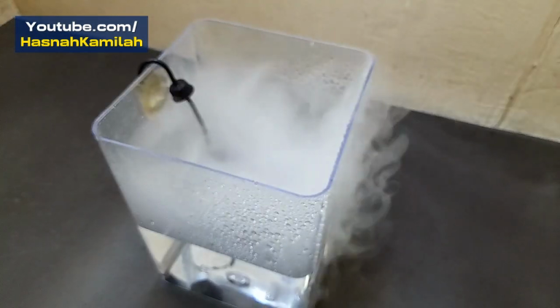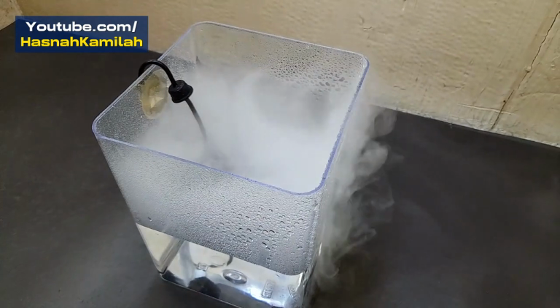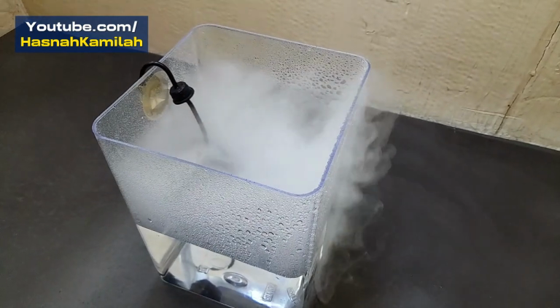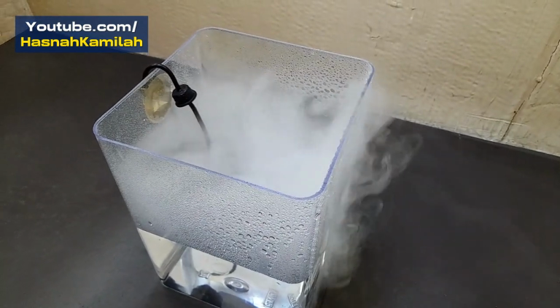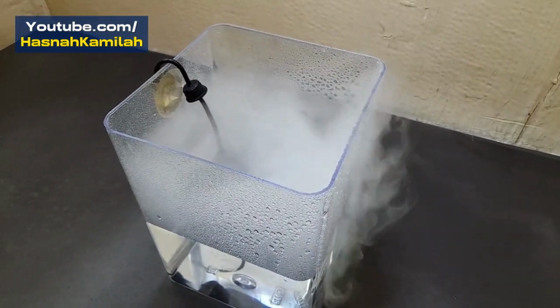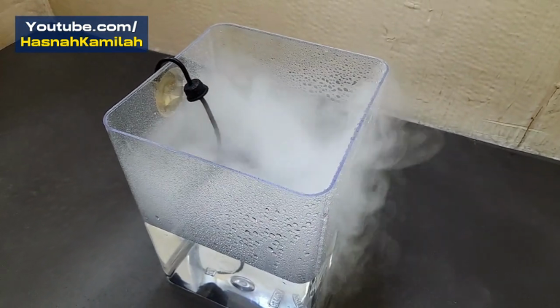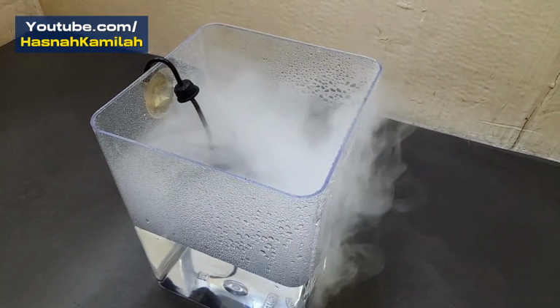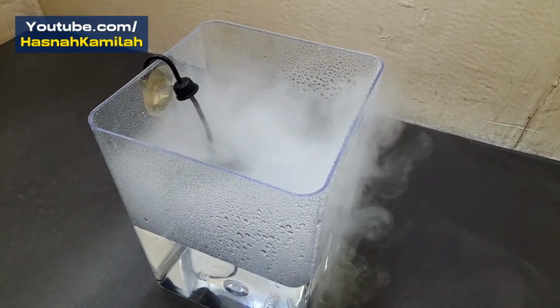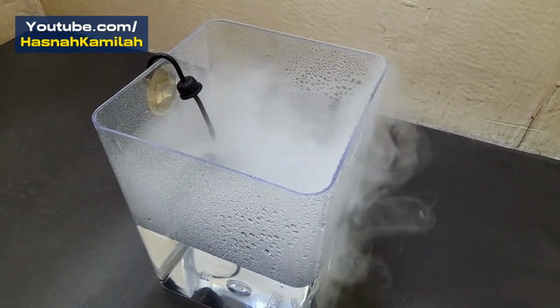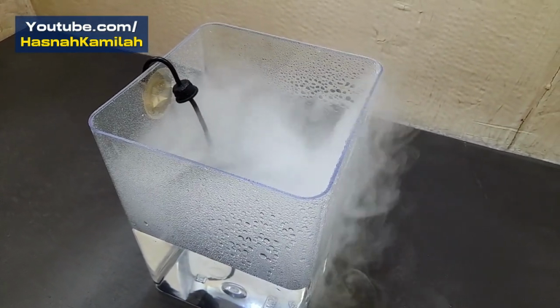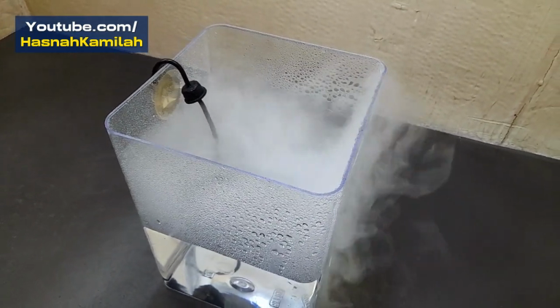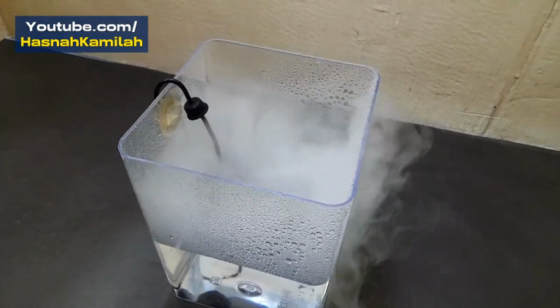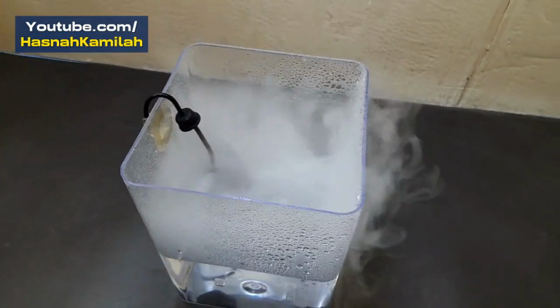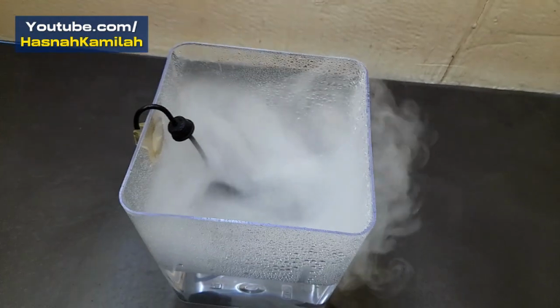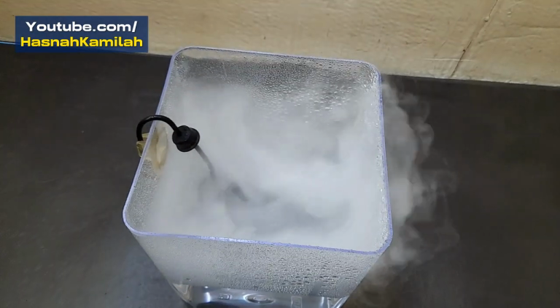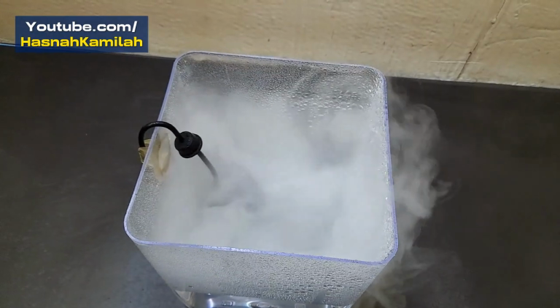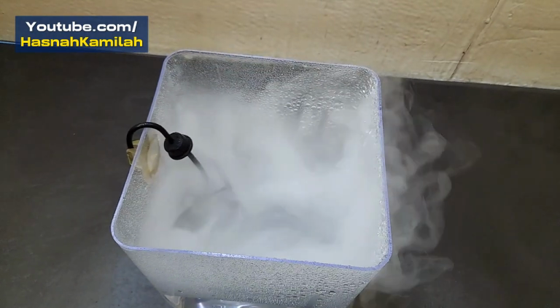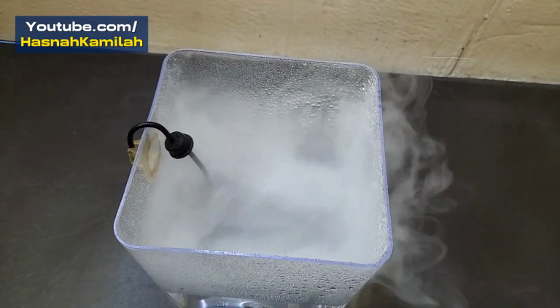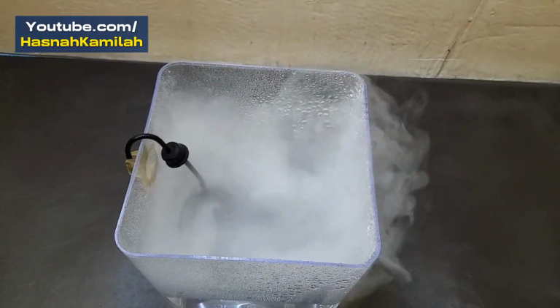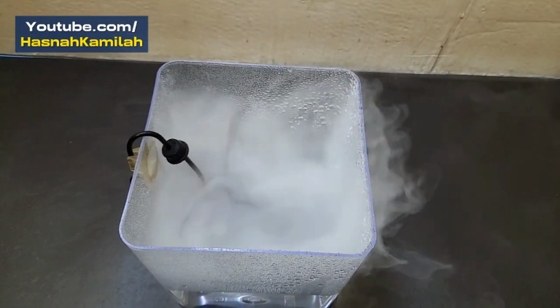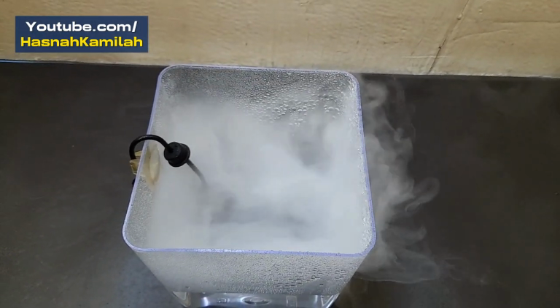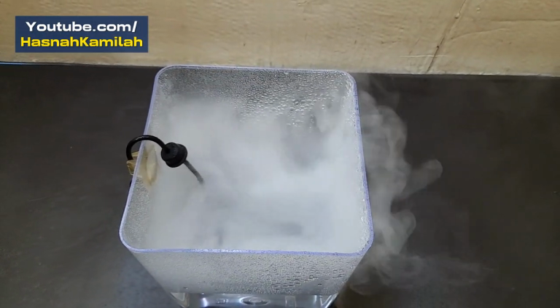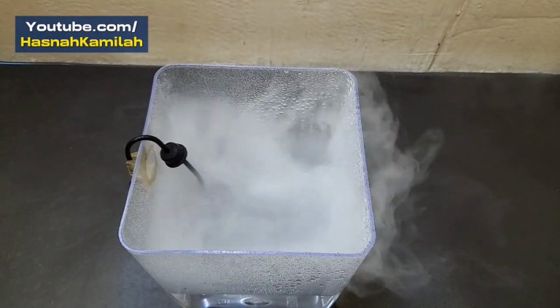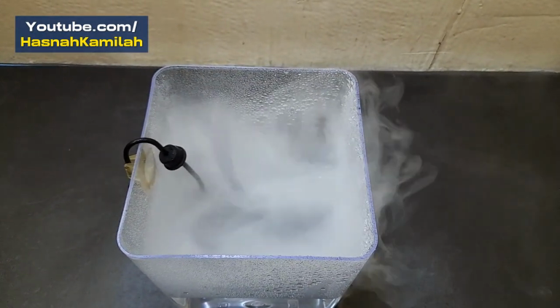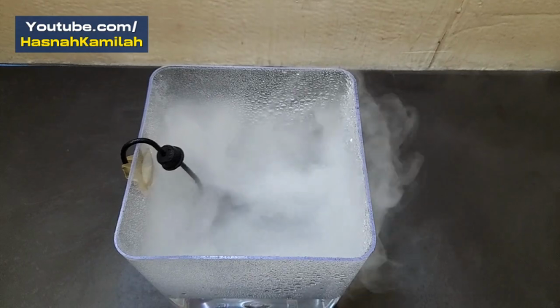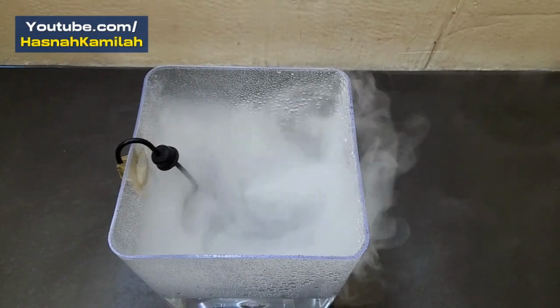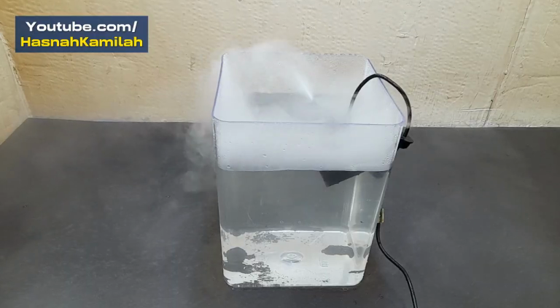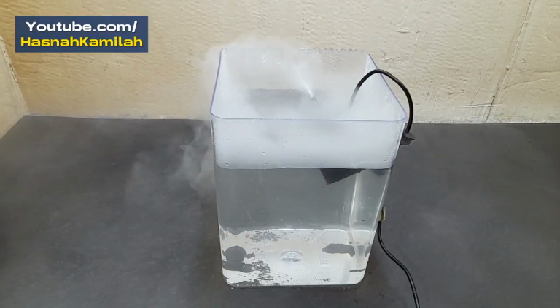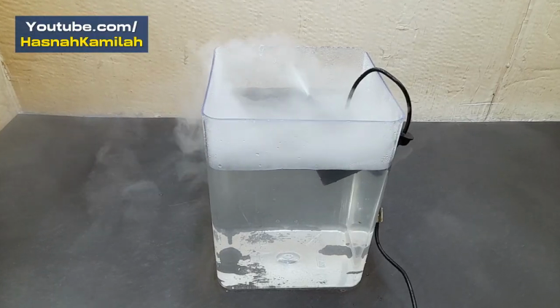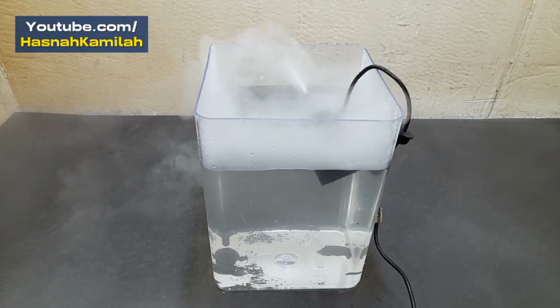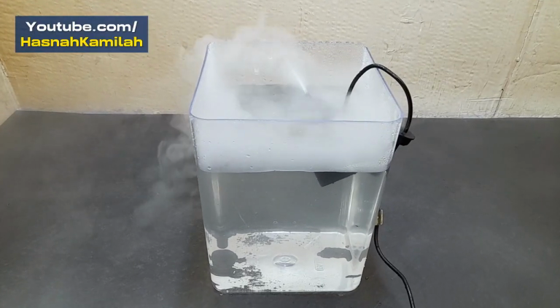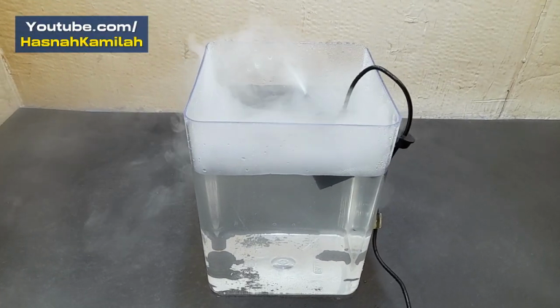Third, remove the adapter and power source when going to hold it in the water. Fourth, do not use this tool for more than 10 hours without stopping, because it could damage the tool. Fifth, don't hold the center of the mist maker when it's on in the water.